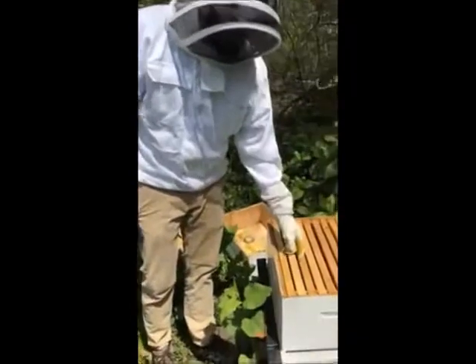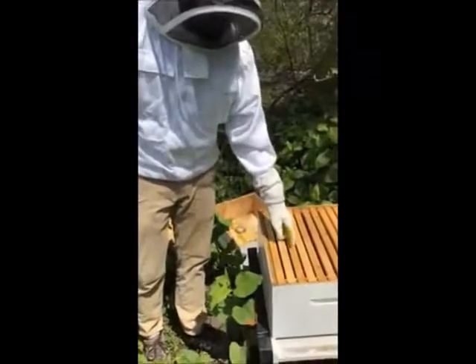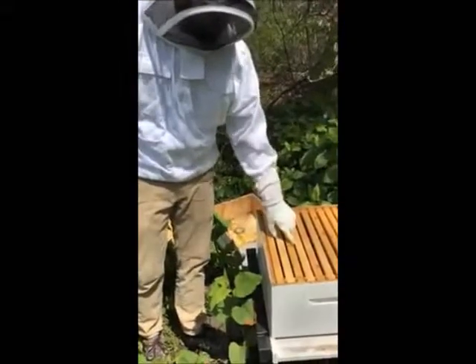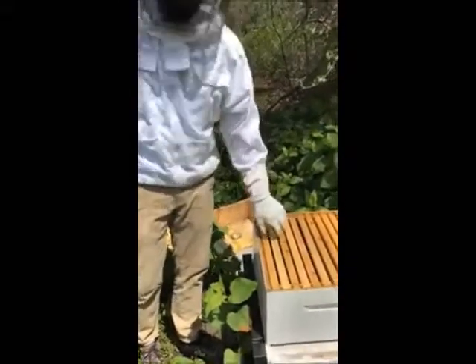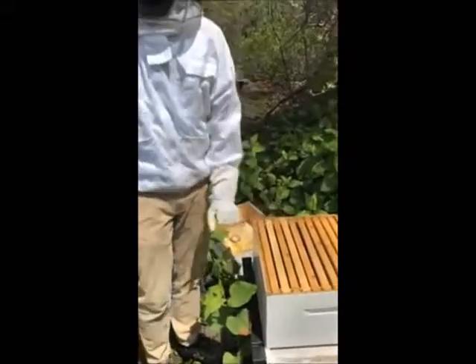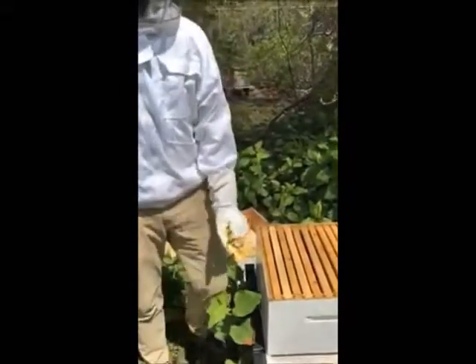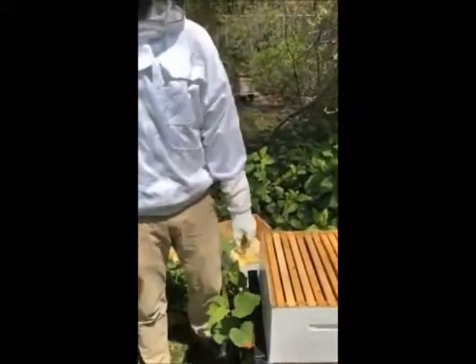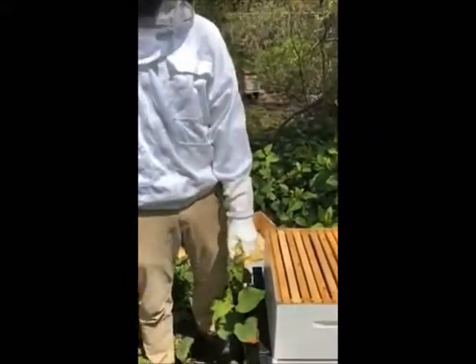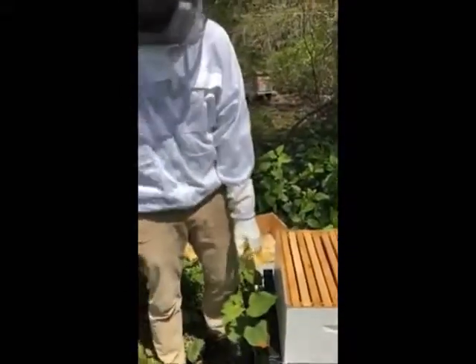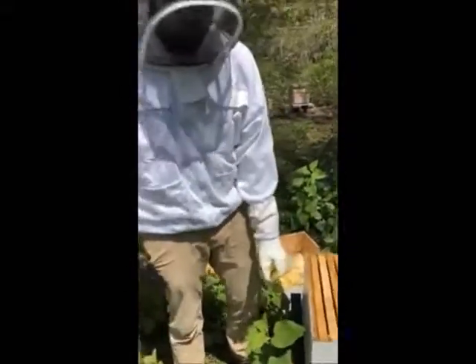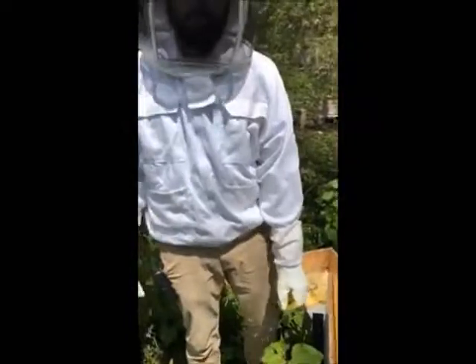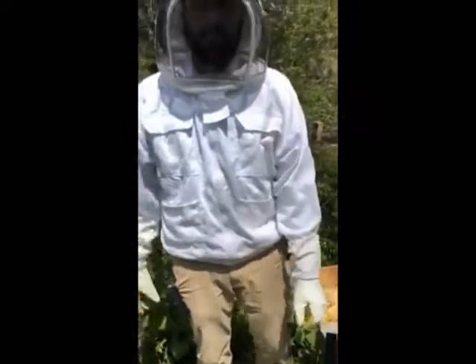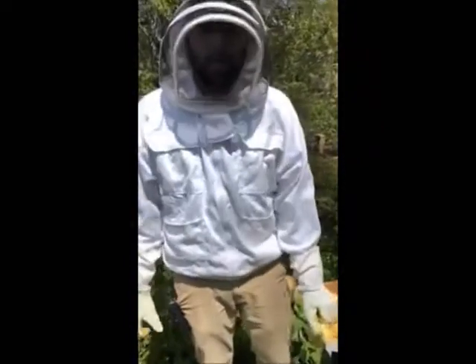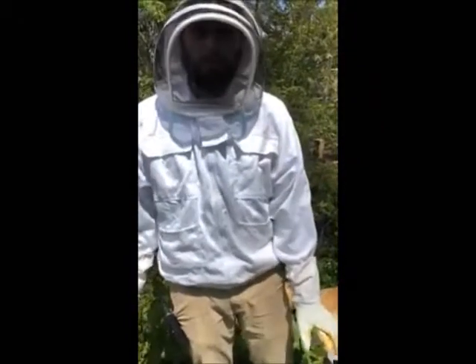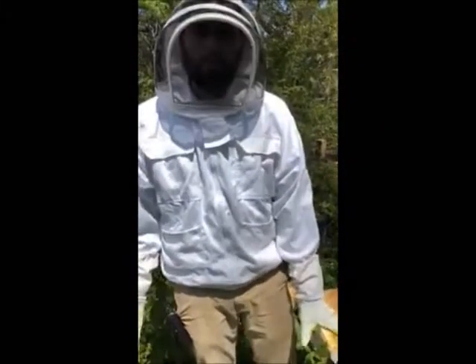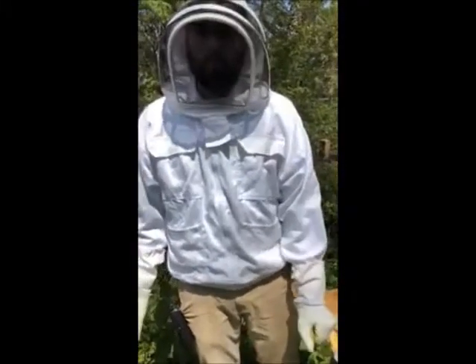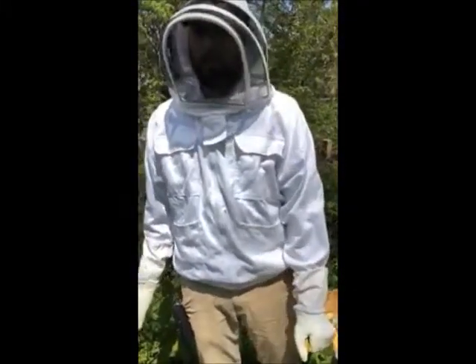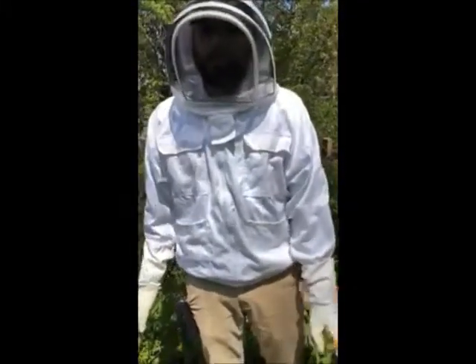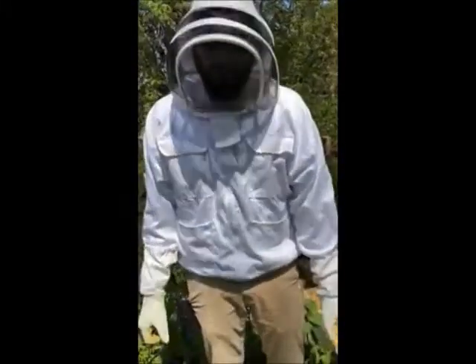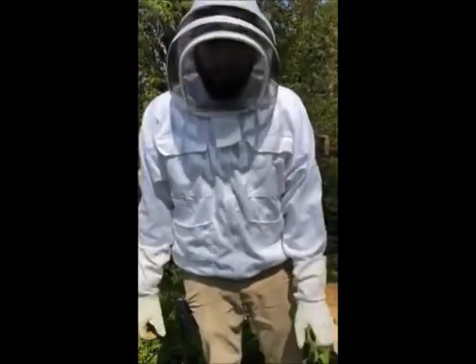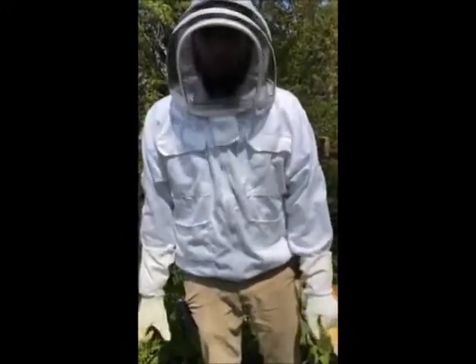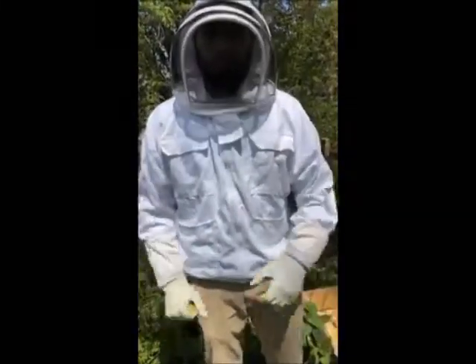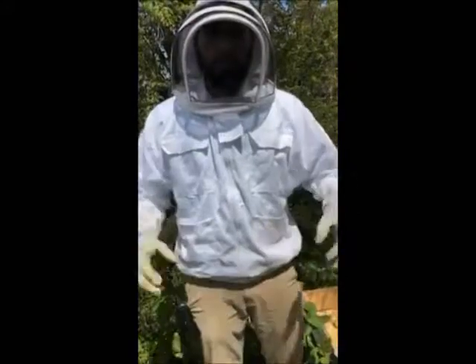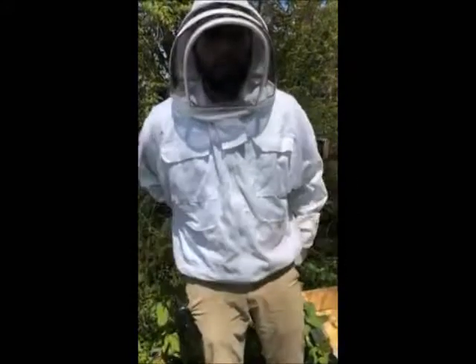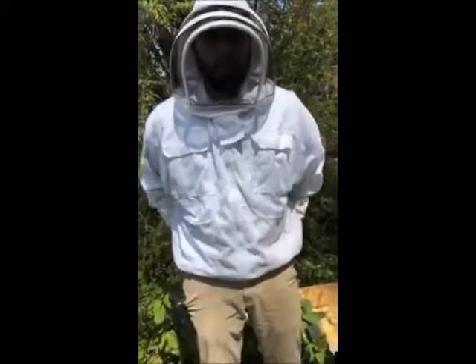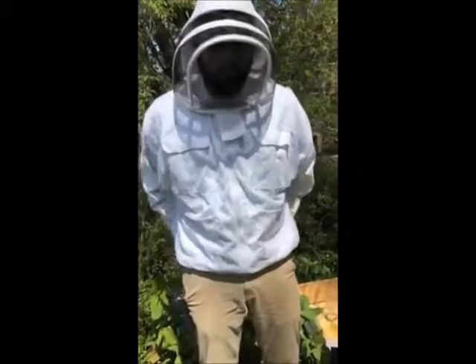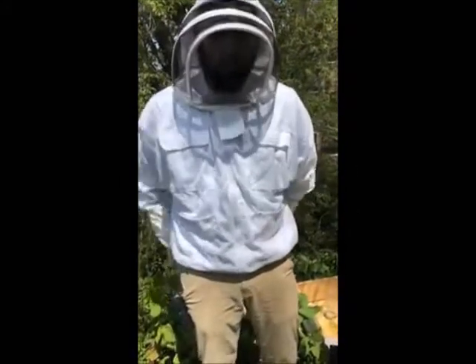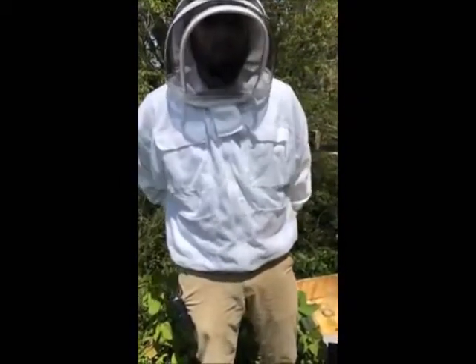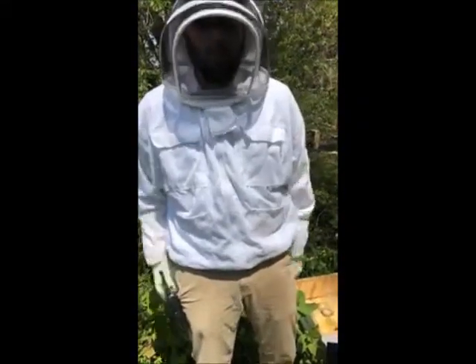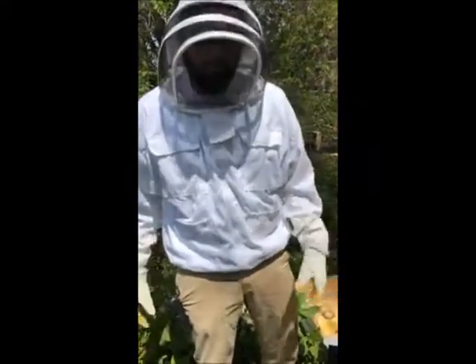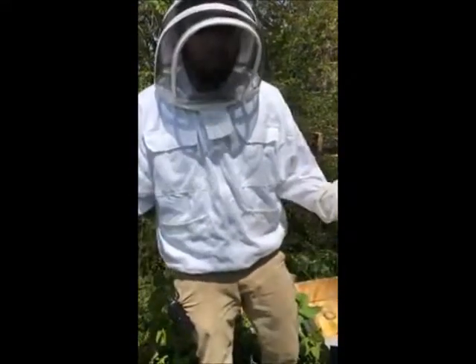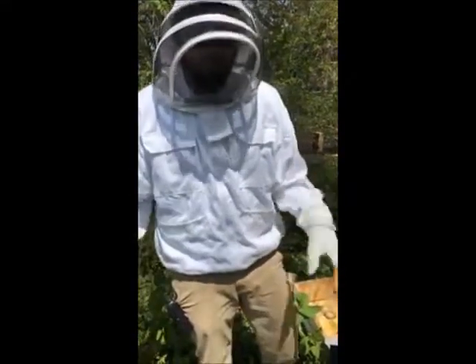Today we are introducing new bees to Miller Park Zoo. We have three new hives that we're installing for the summer. Hopefully they will survive and thrive and do really well for us for the next couple of years.